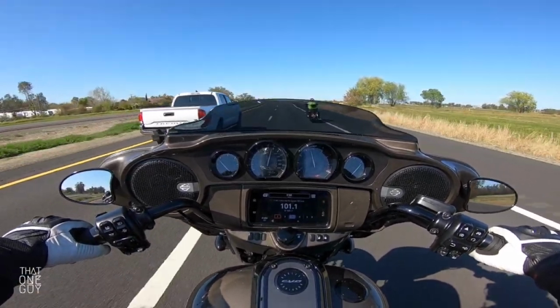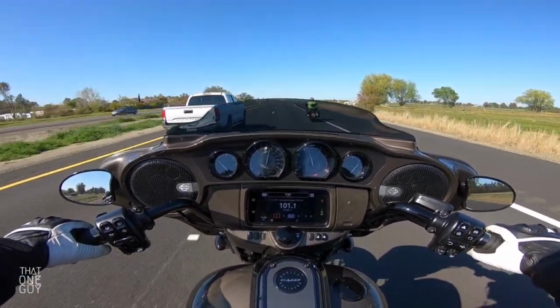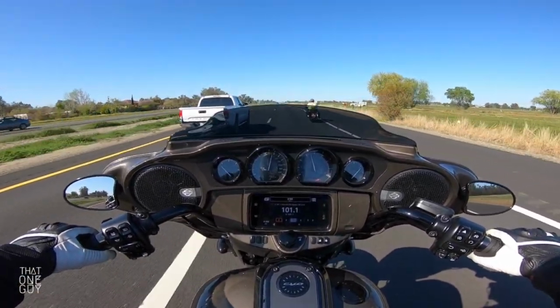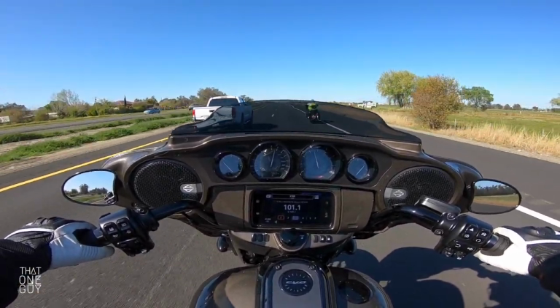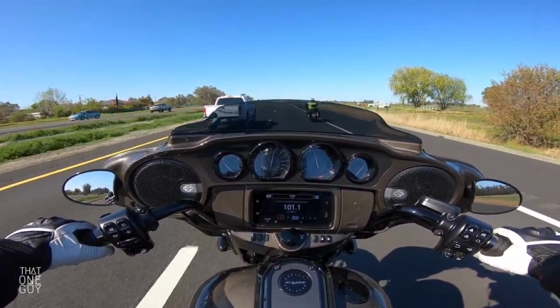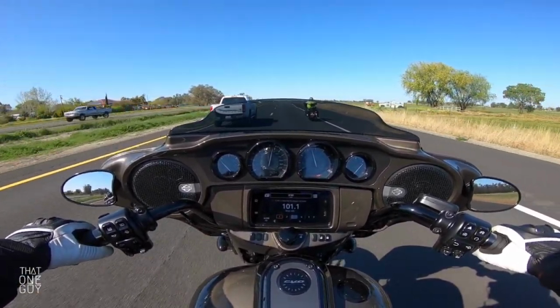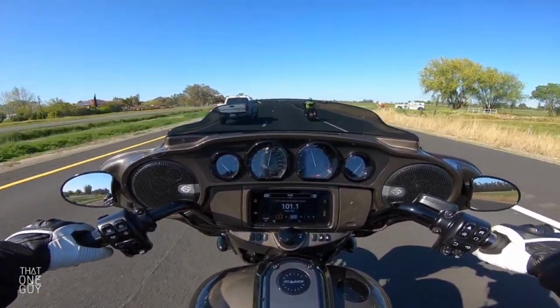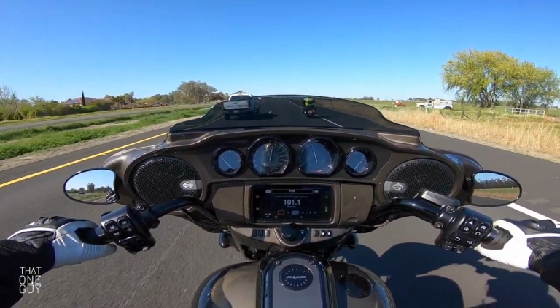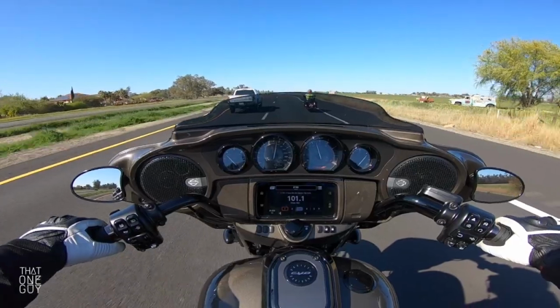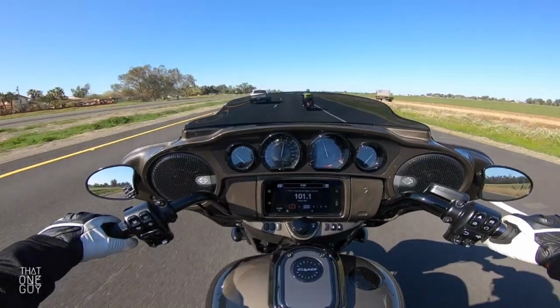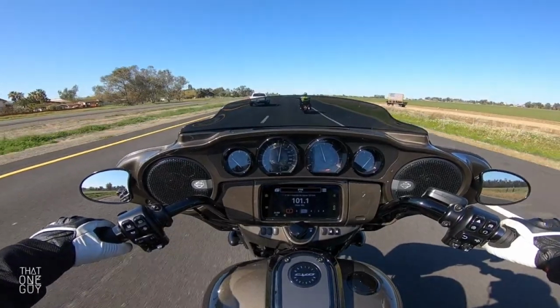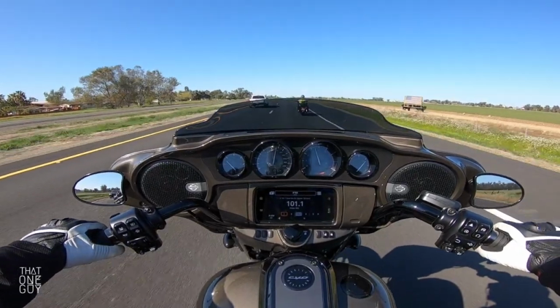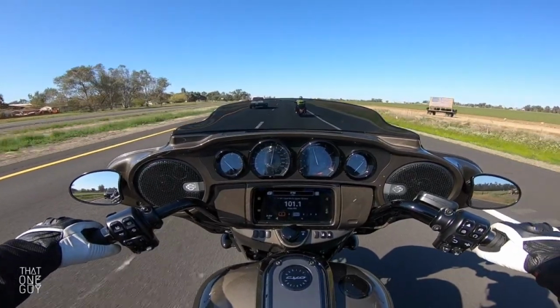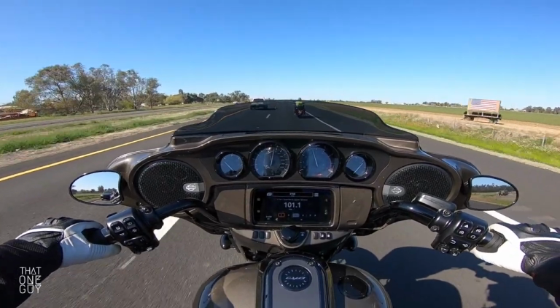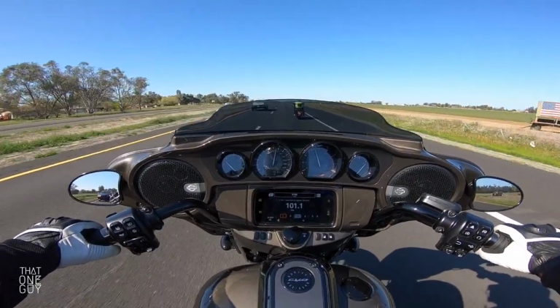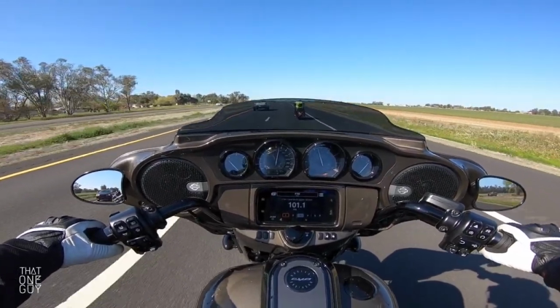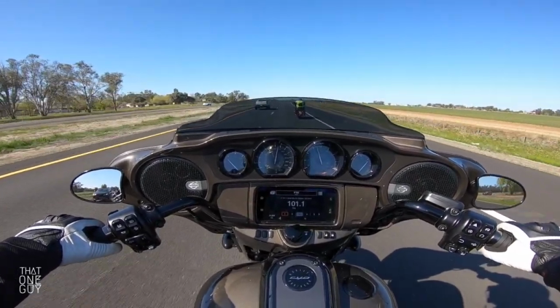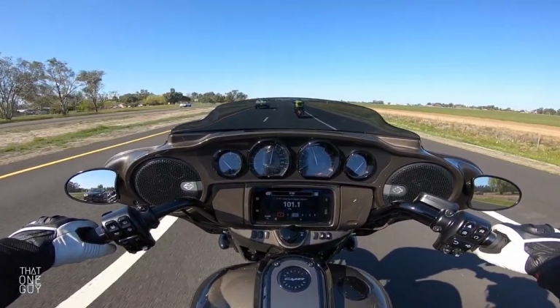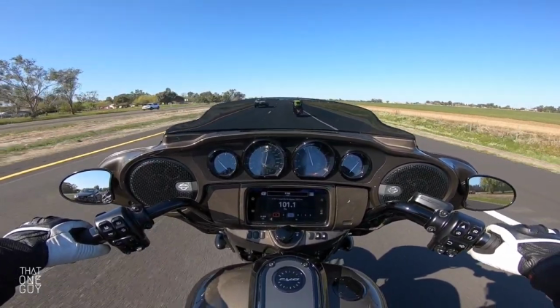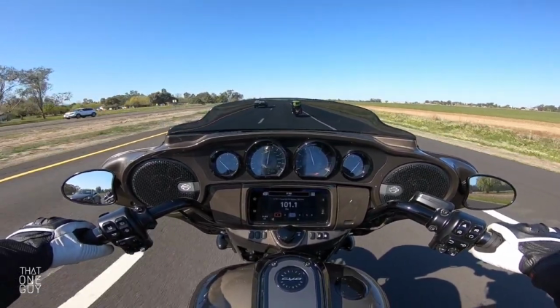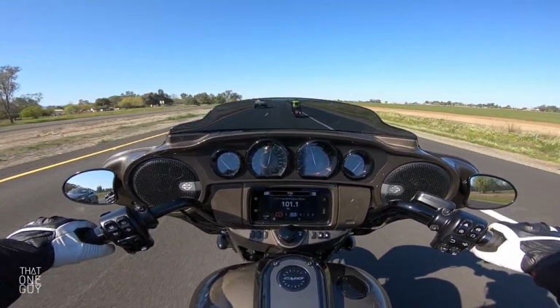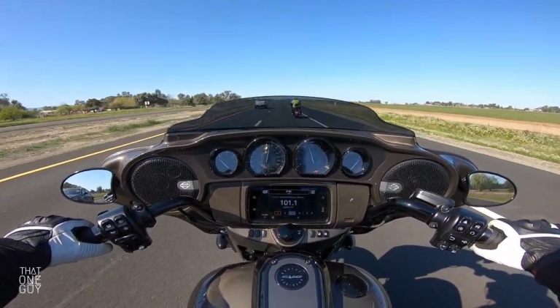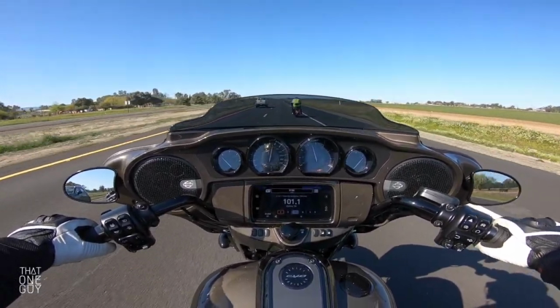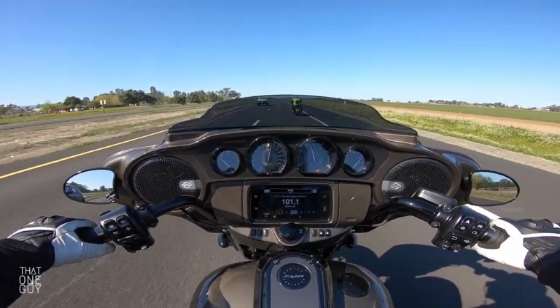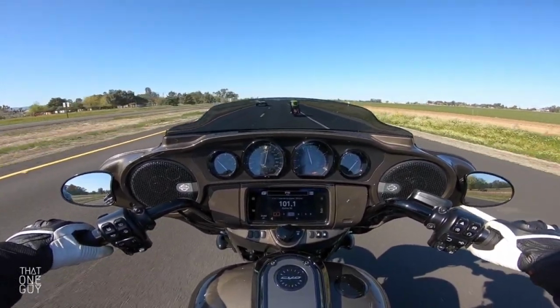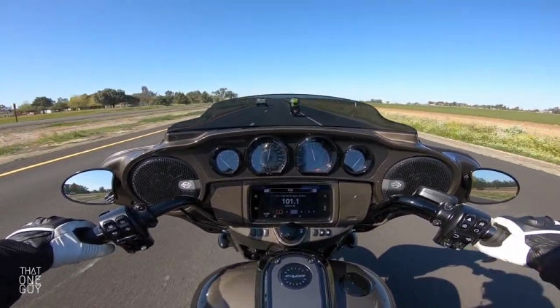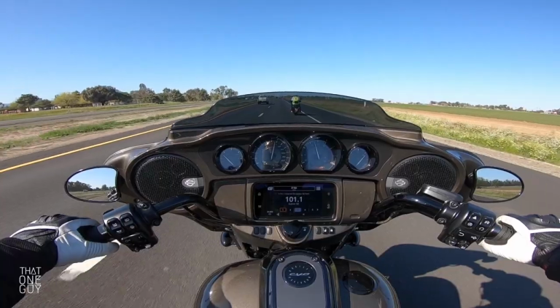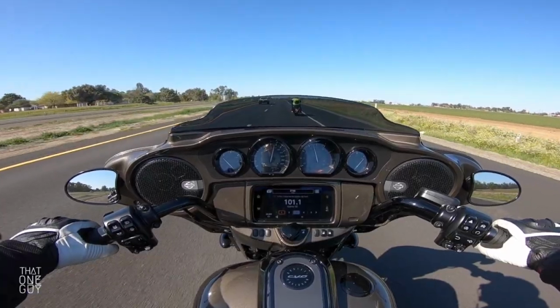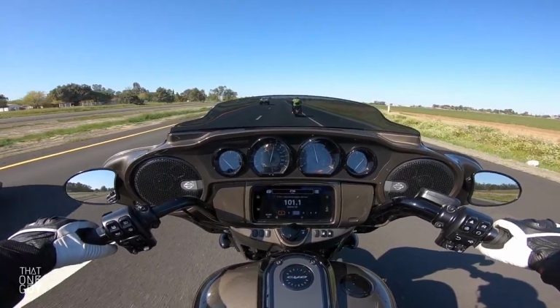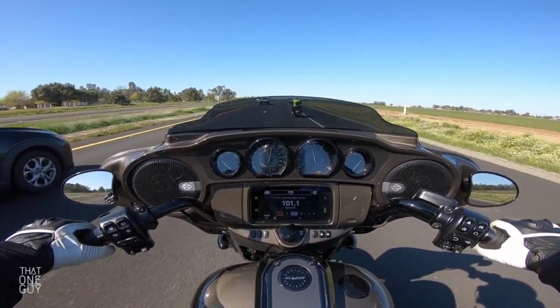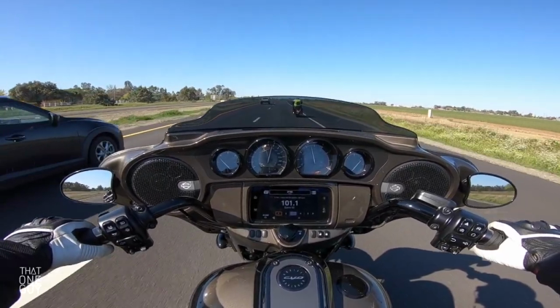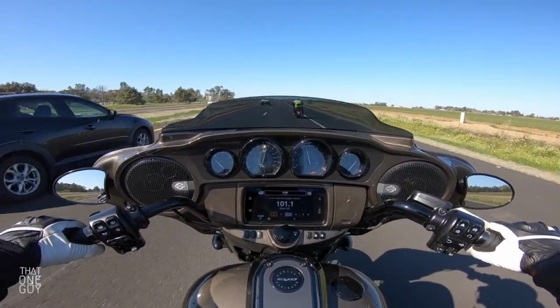They call it CVO for Custom Vehicle Operations, and it's no doubt decked out and ready for you to go. There's no need to customize these bikes — although obviously people still will.